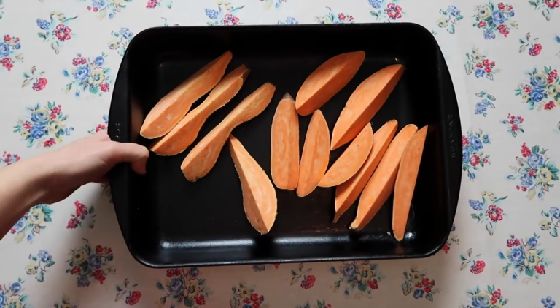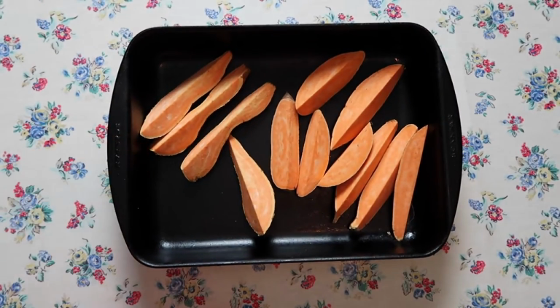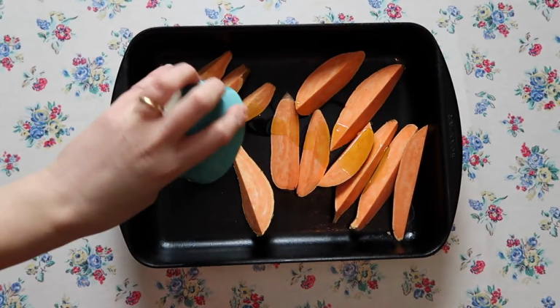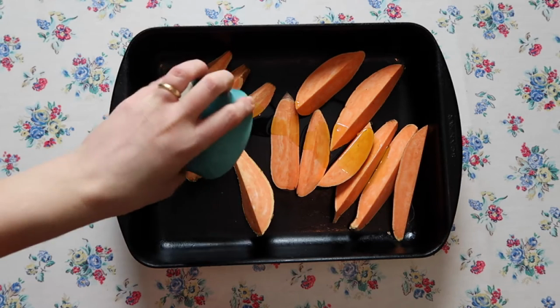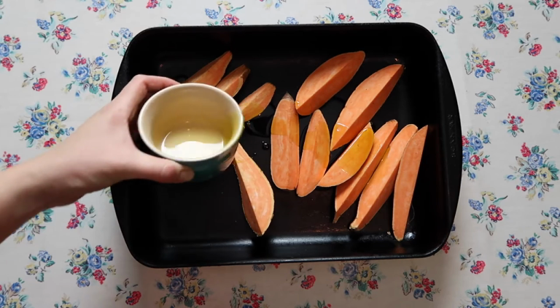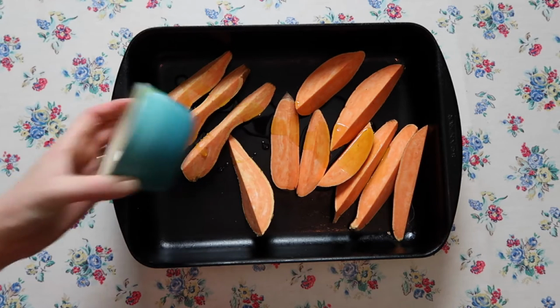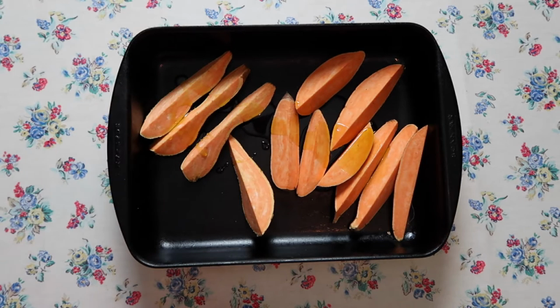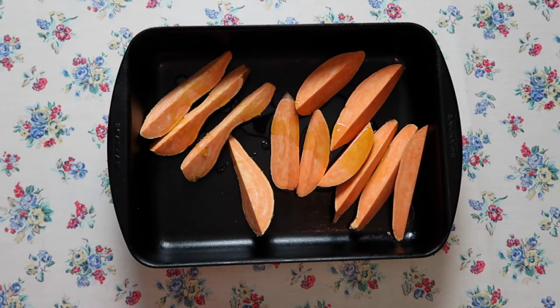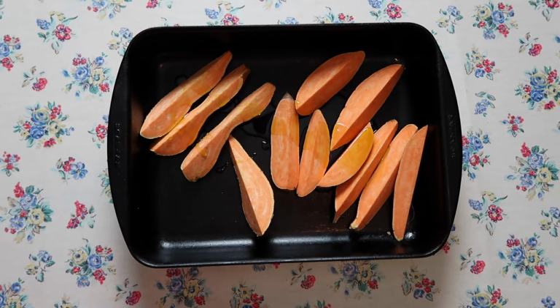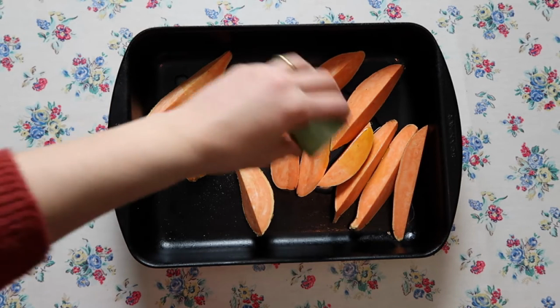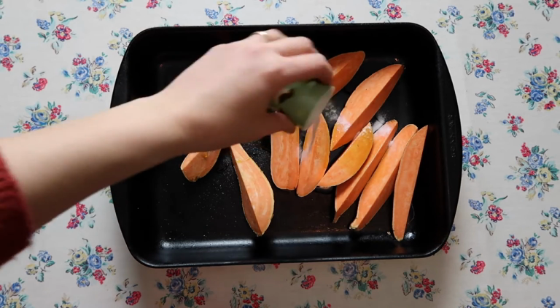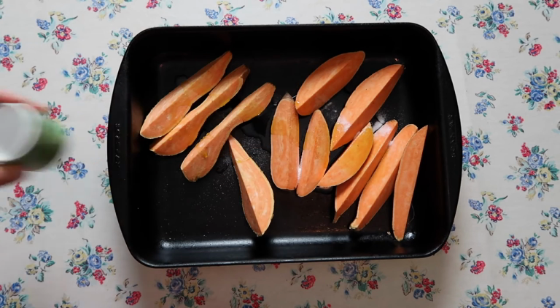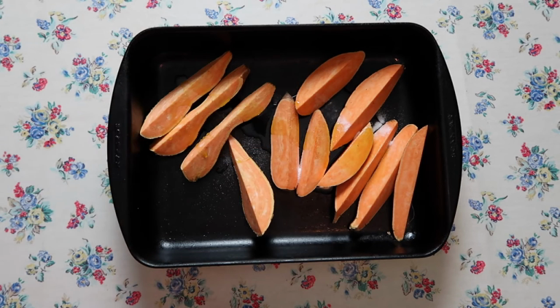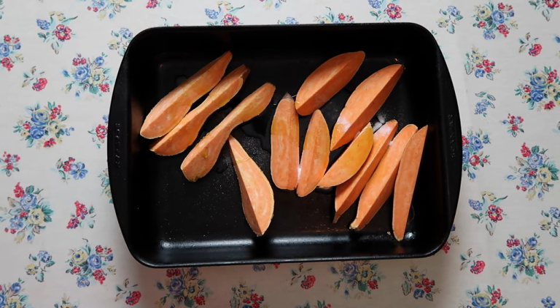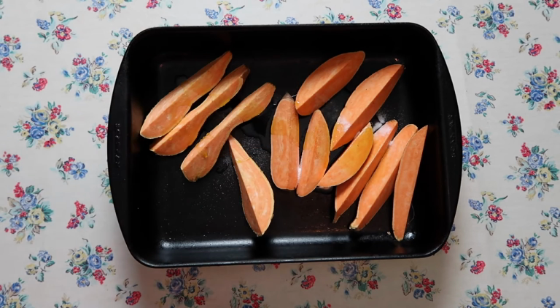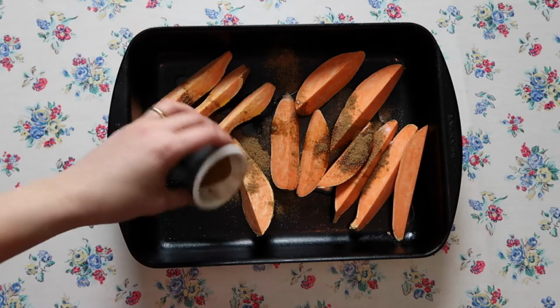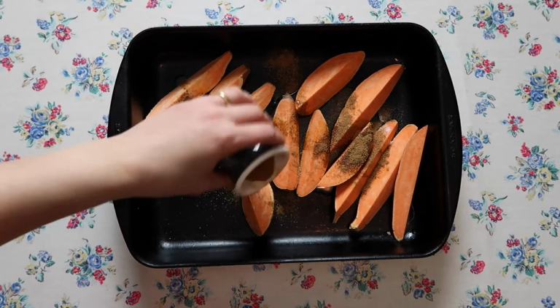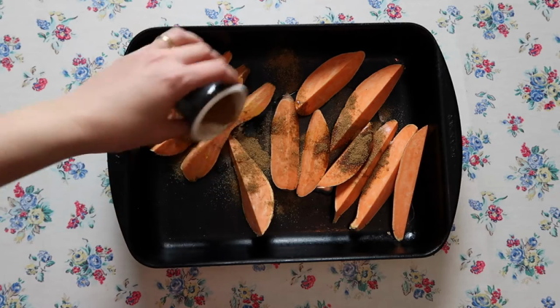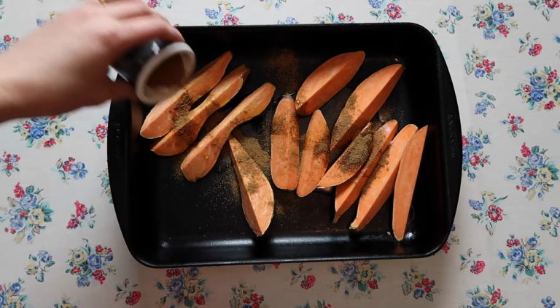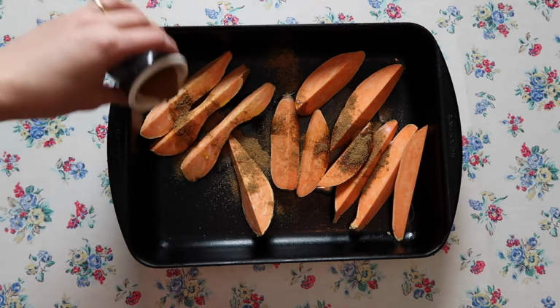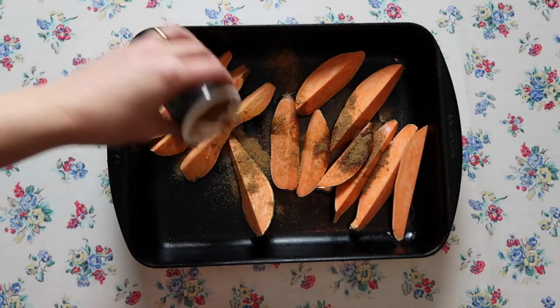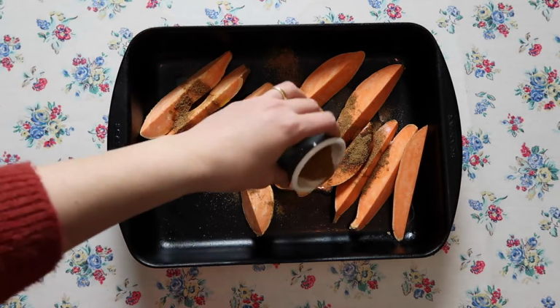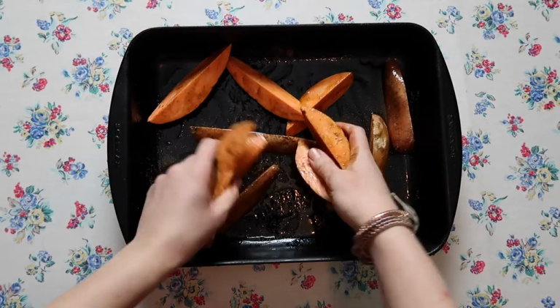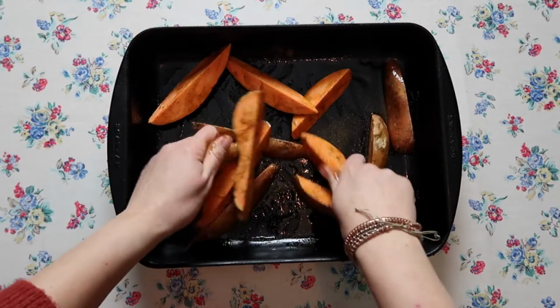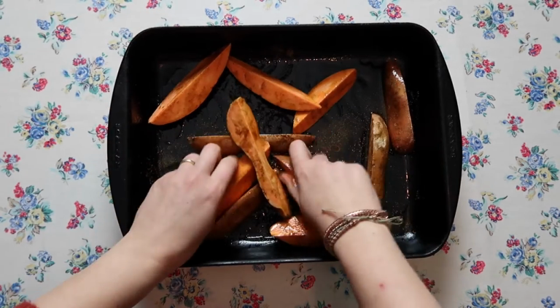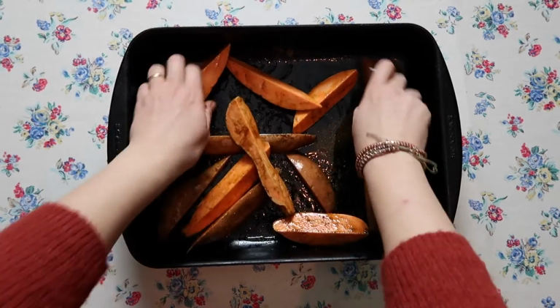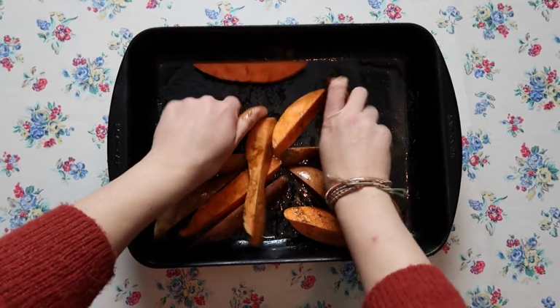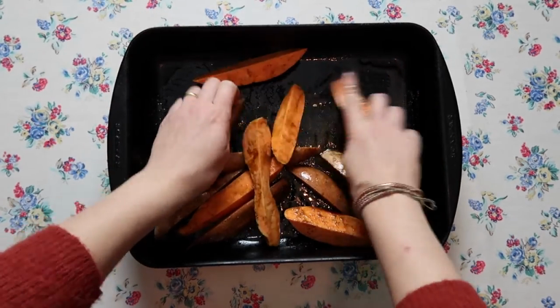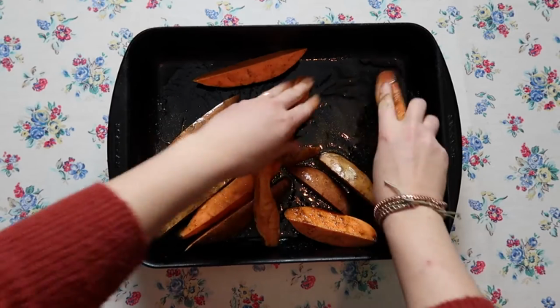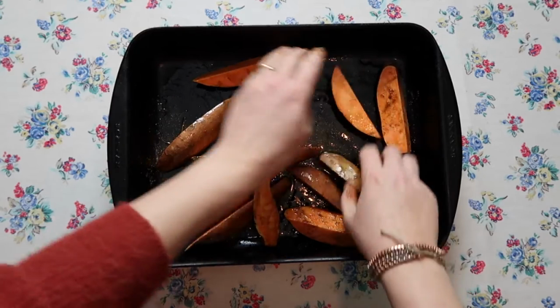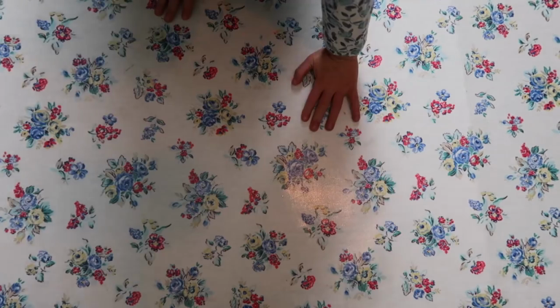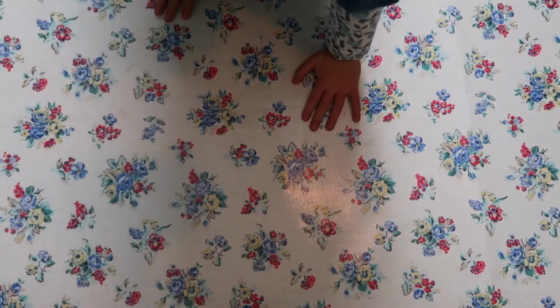Grab about three sweet potatoes, cut them into wedges. Add some oil, some salt, and some spices — I used garam masala. Toss them around in a big roasting pan and they're going to roast for about half an hour at about 190 degrees.